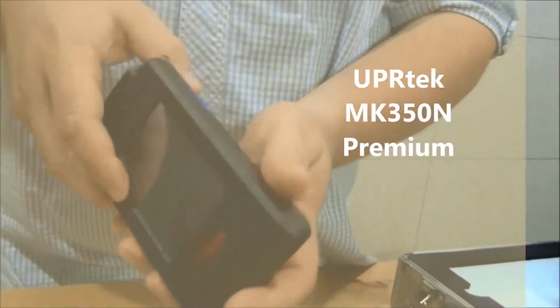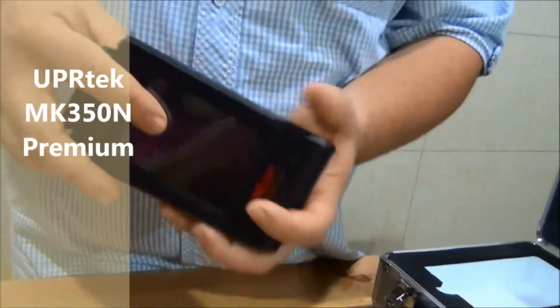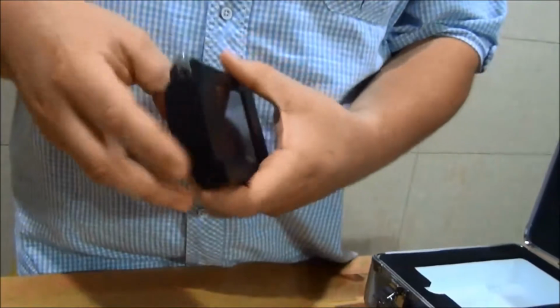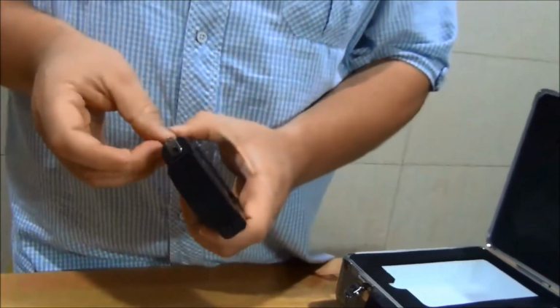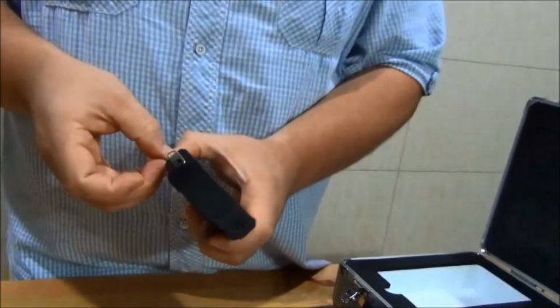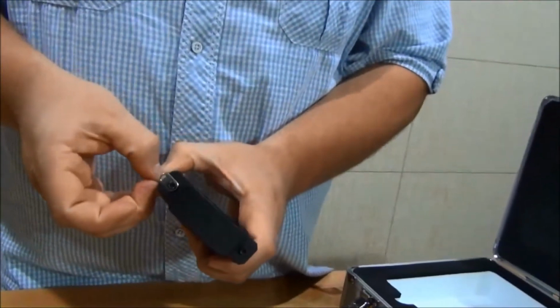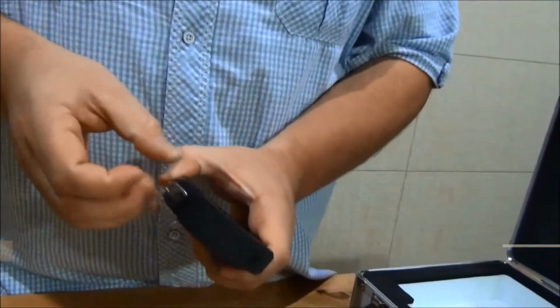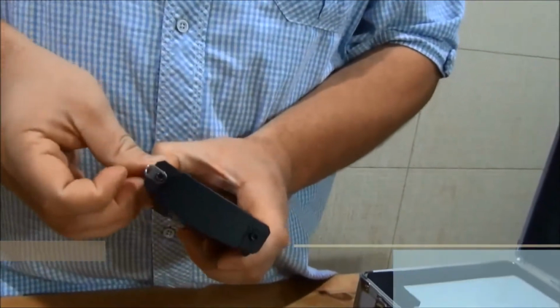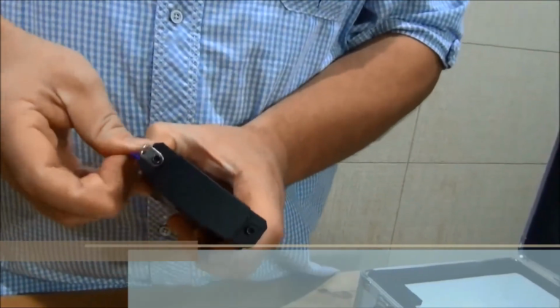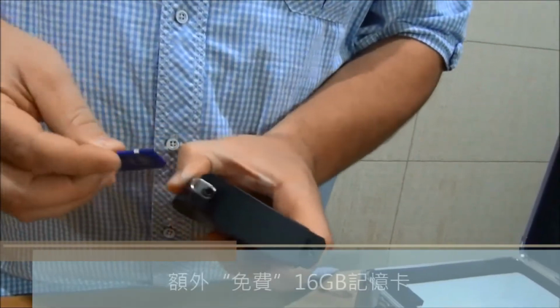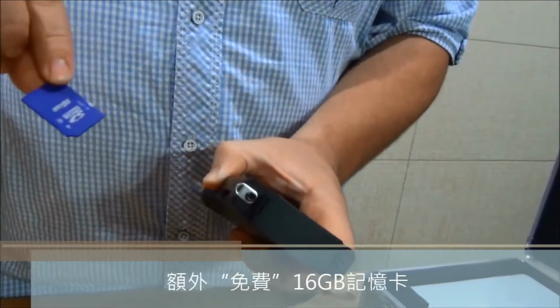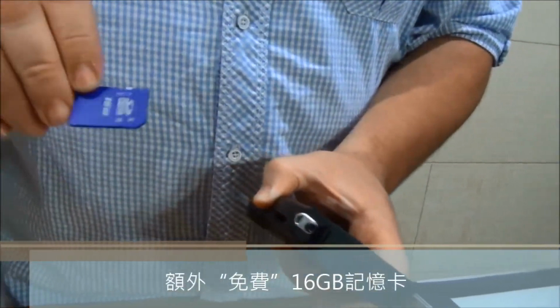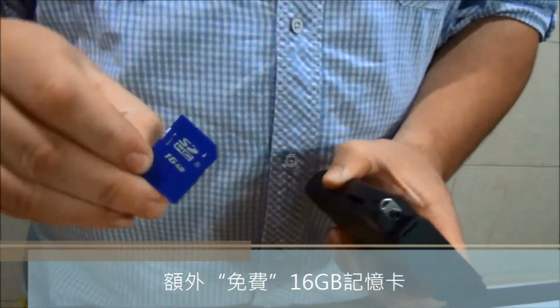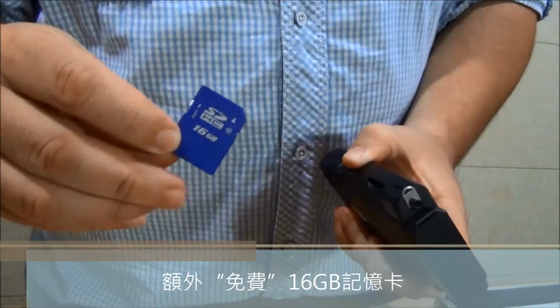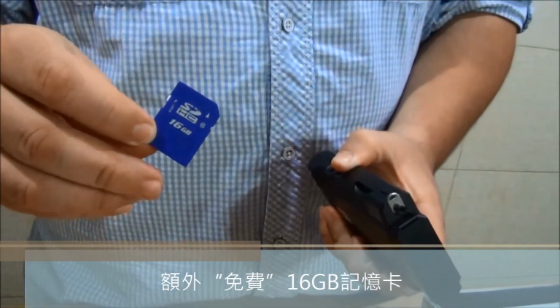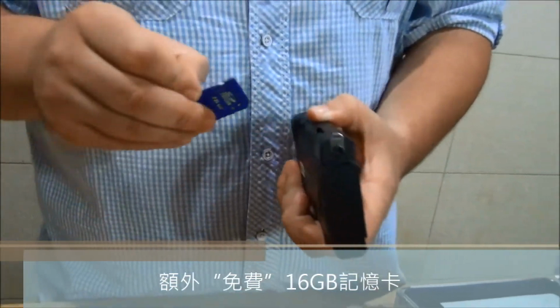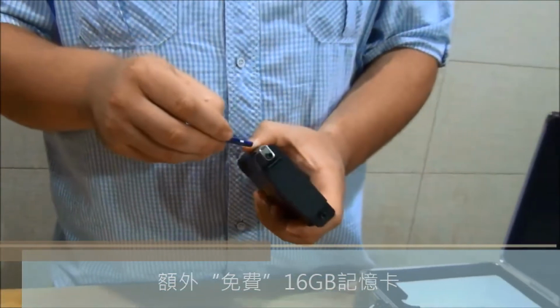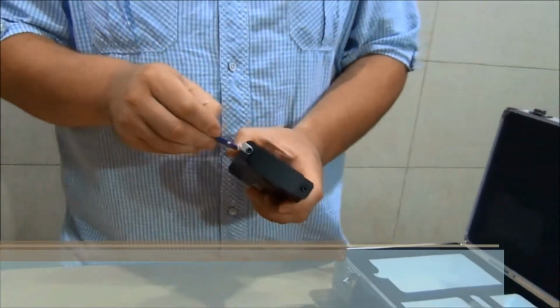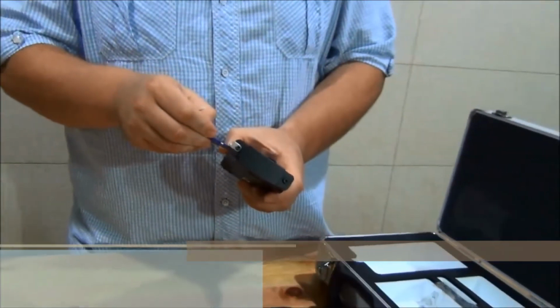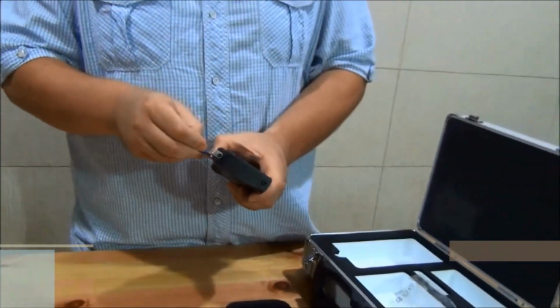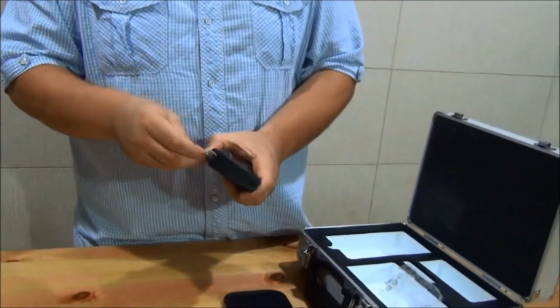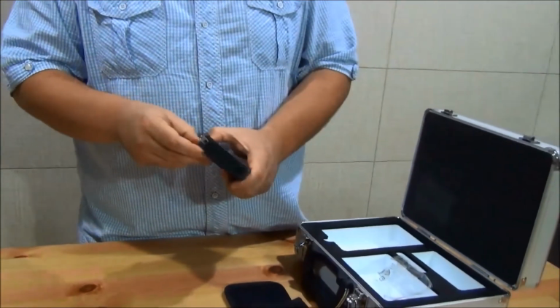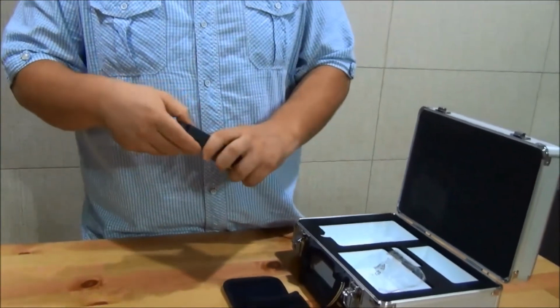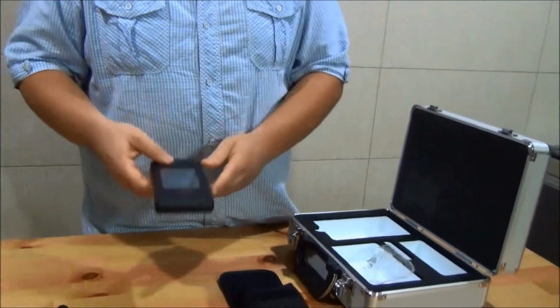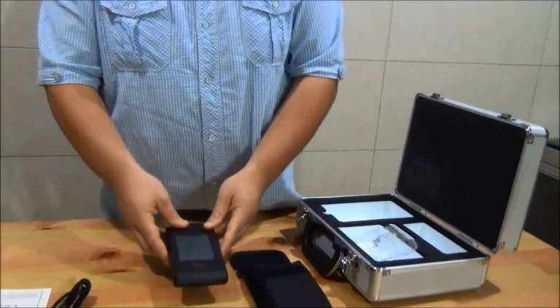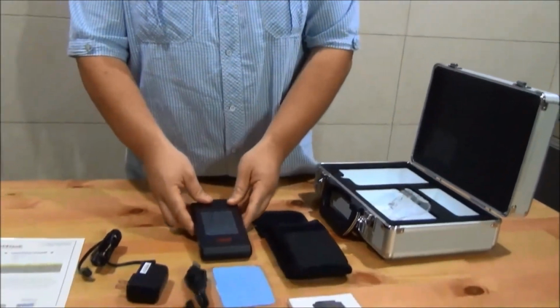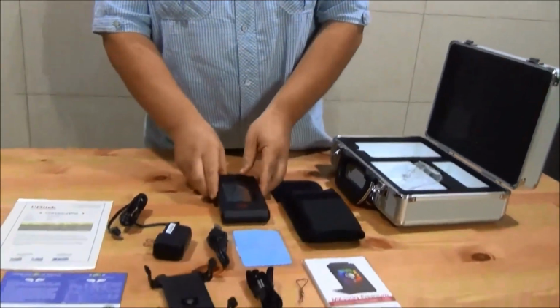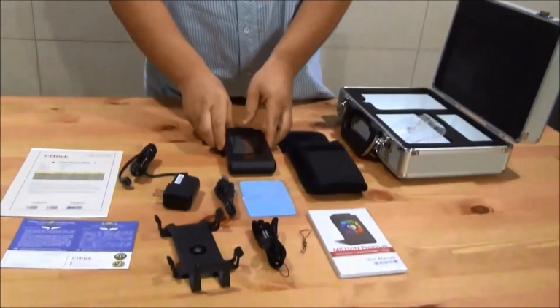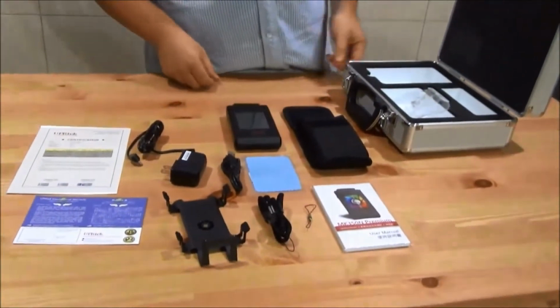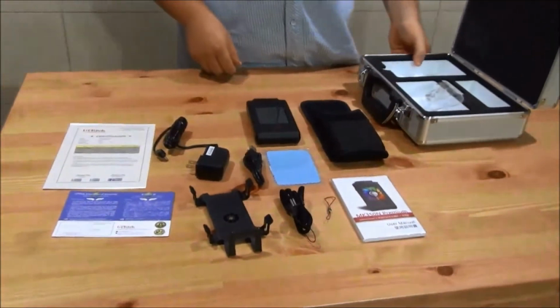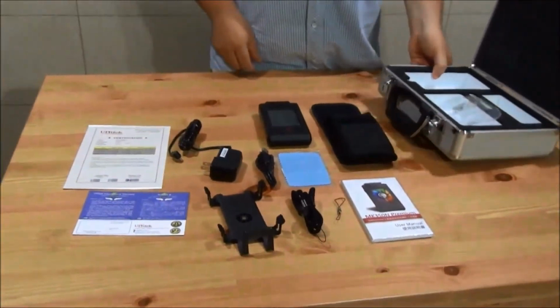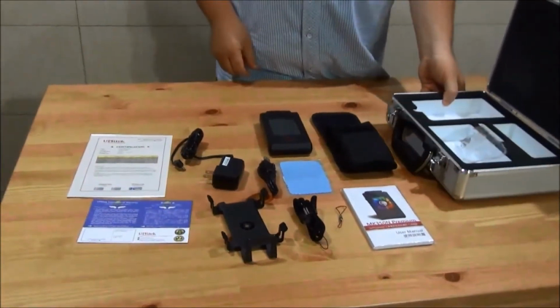It's good to mention that it also comes with an additional SD card — a 16 GB — in addition to the 8 GB that you received for free. So here's everything that comes inside the box.